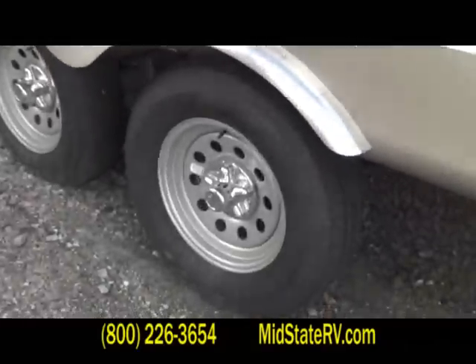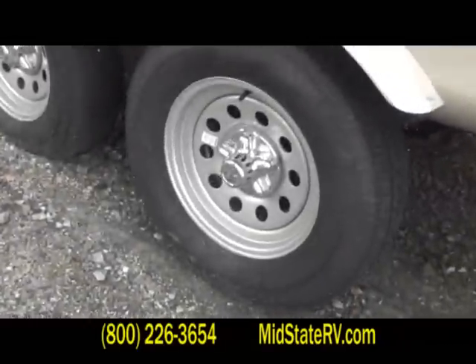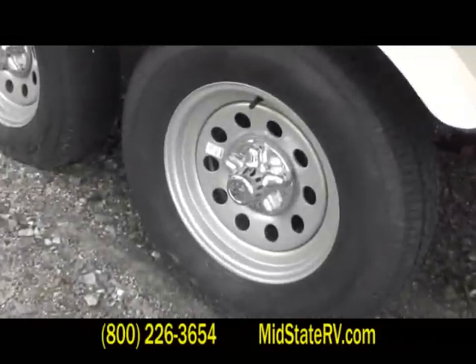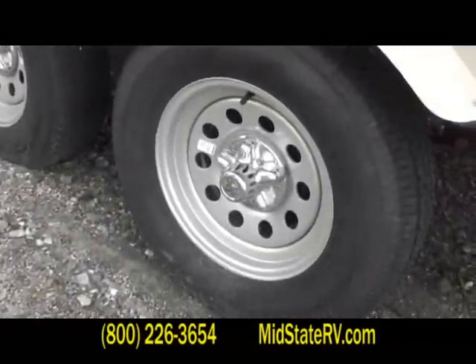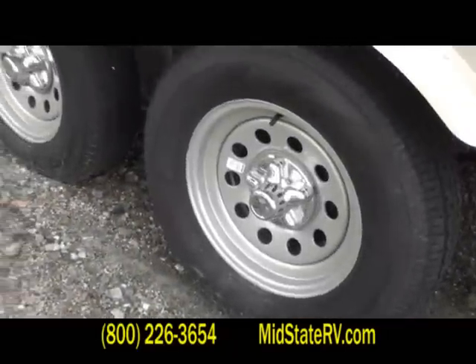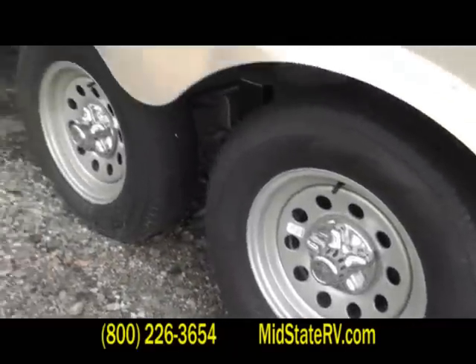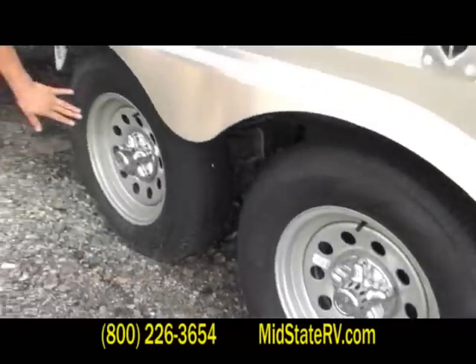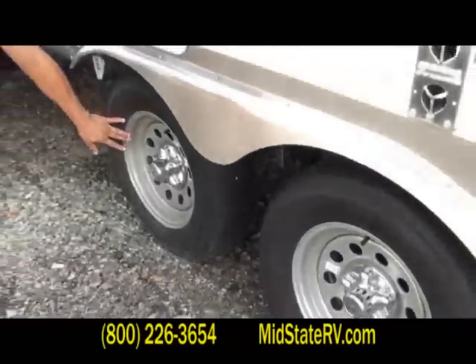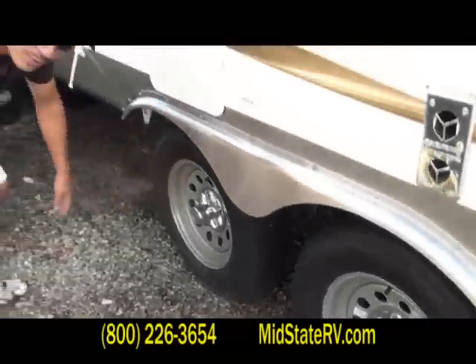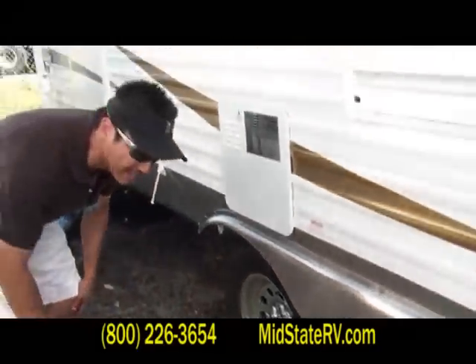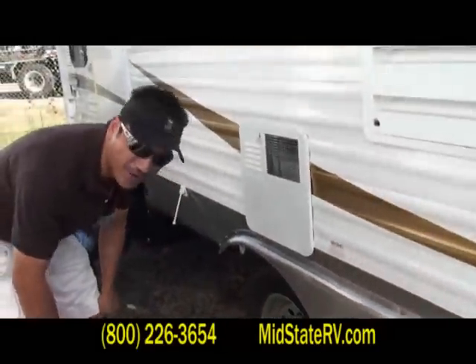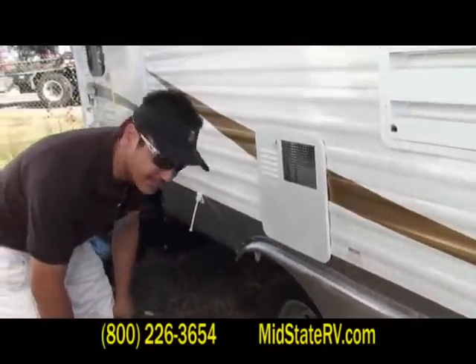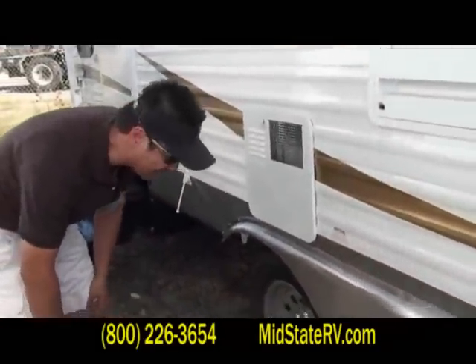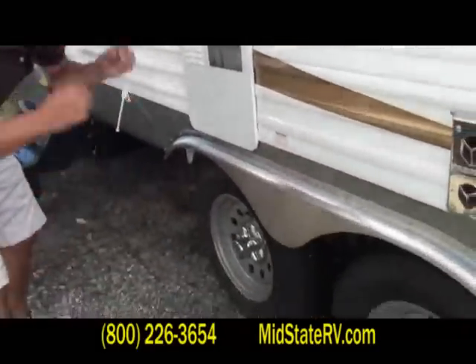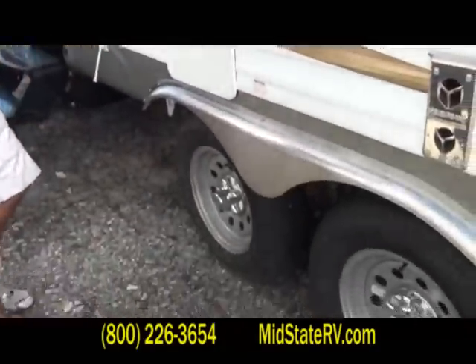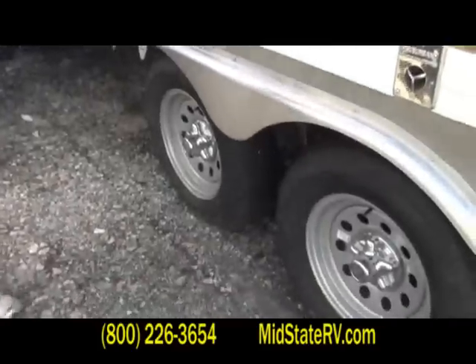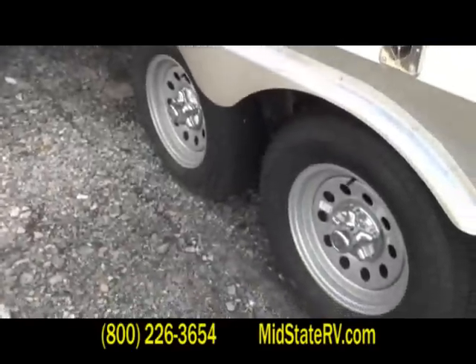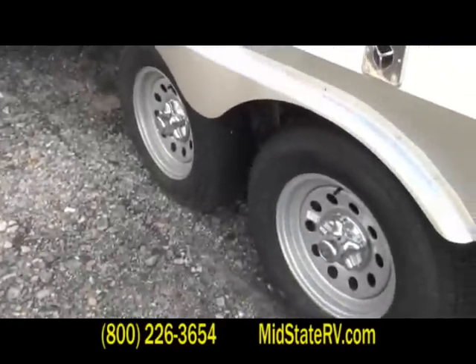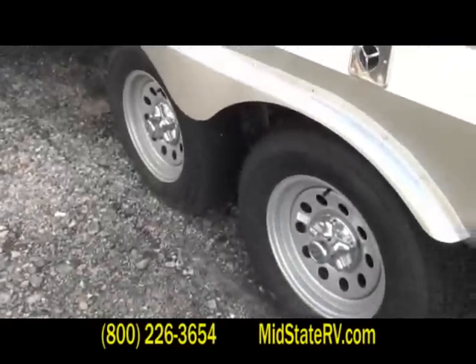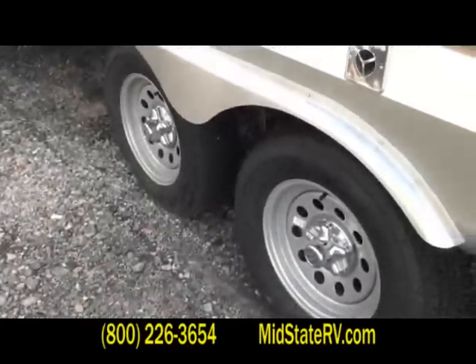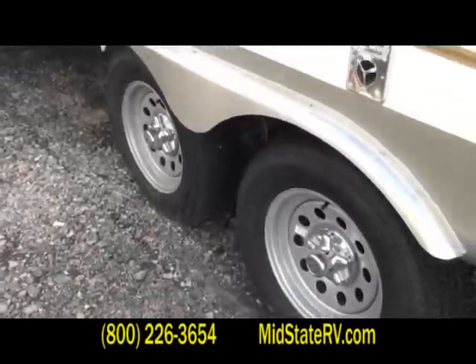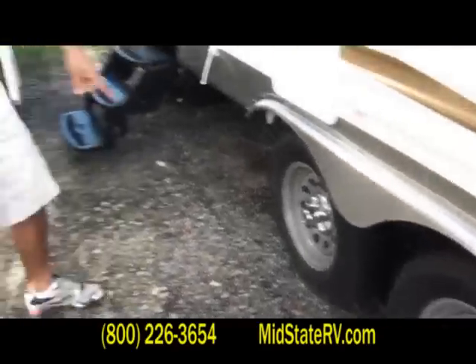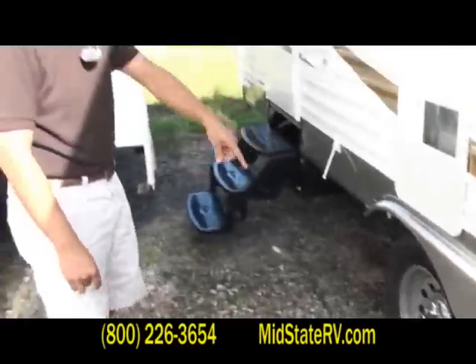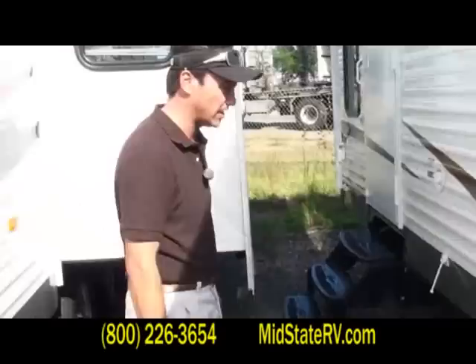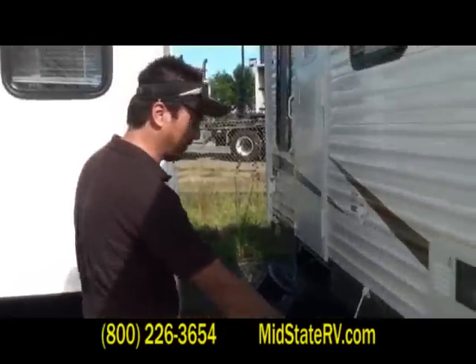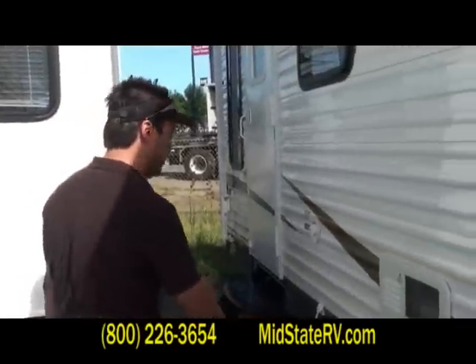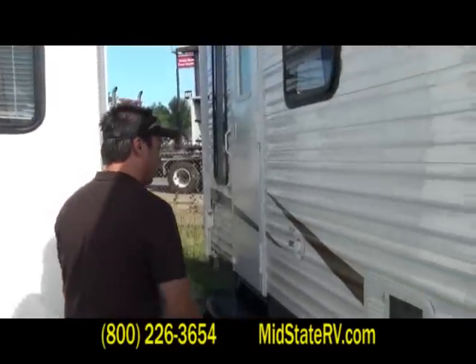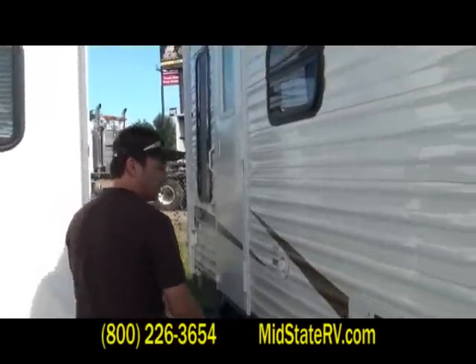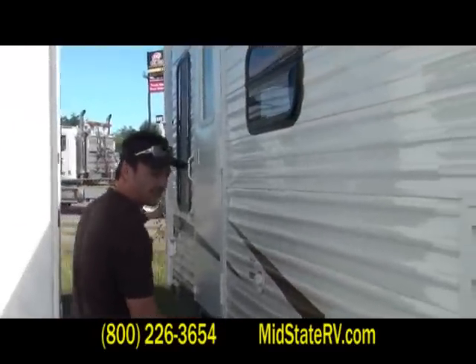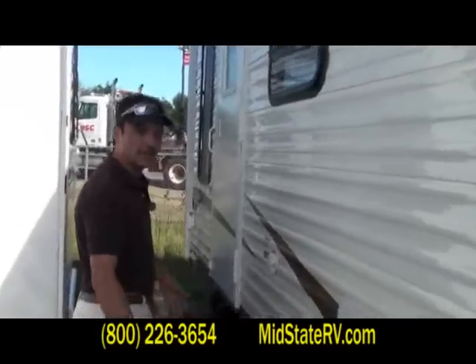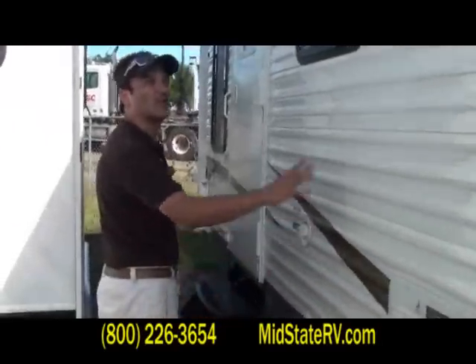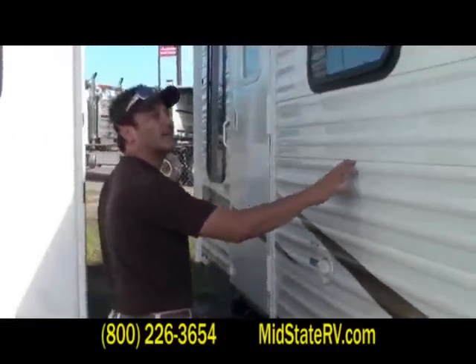E-coated wheels. These right here, unlike the white ones and some of the other ones, they won't rust. And that's nice because it doesn't take real long for some of those other ones to rust up. So it gives it a nice look, nice finish. You know, that's your vacation home — you want it to look nice.